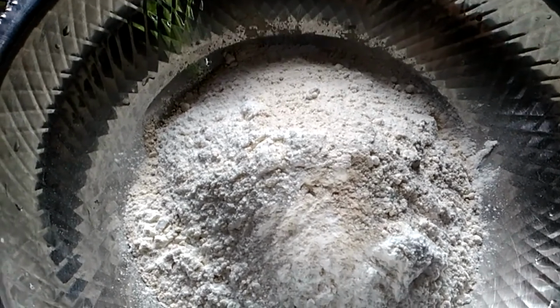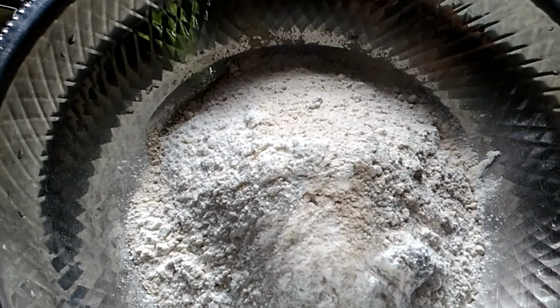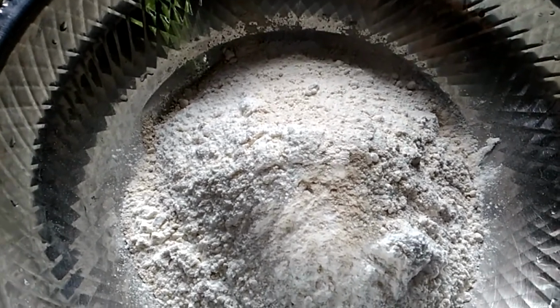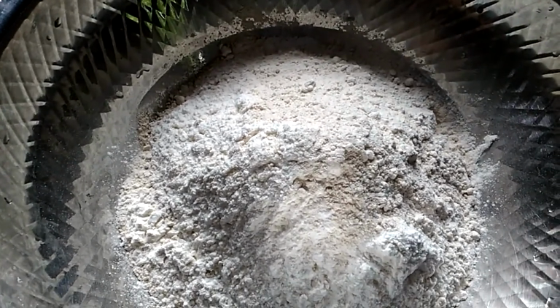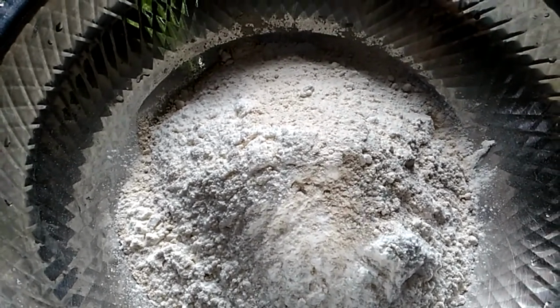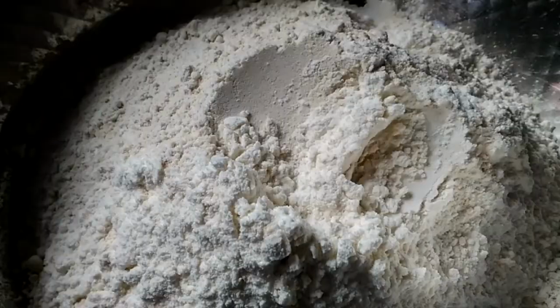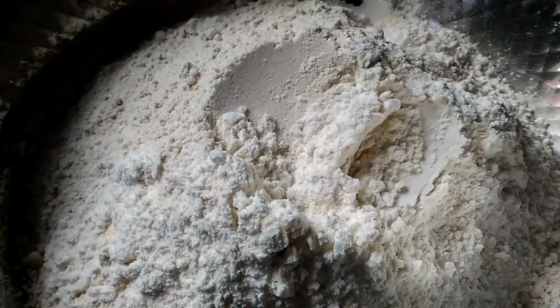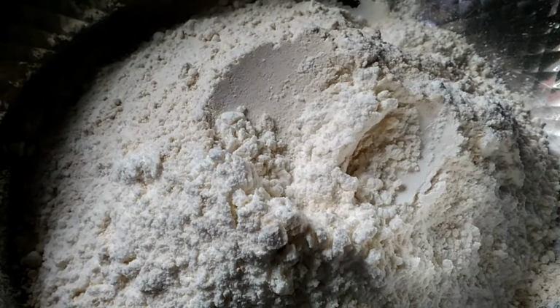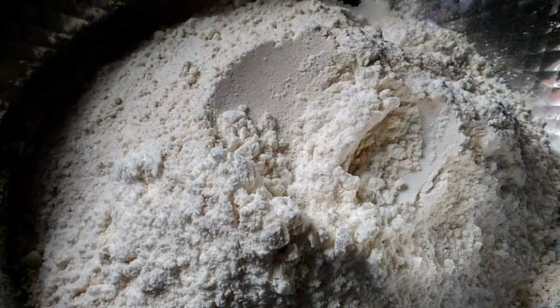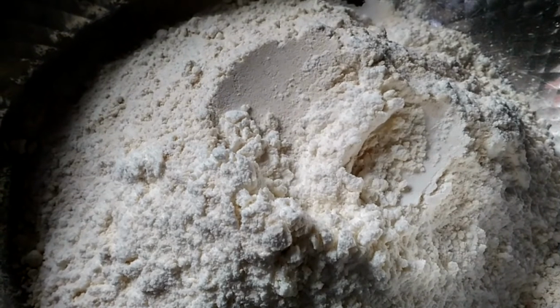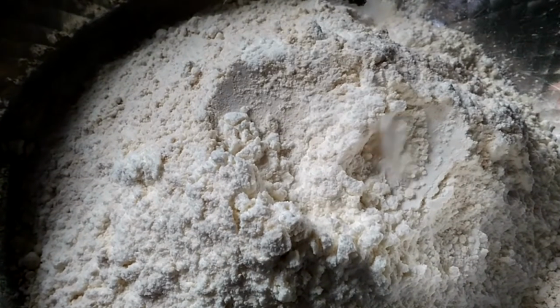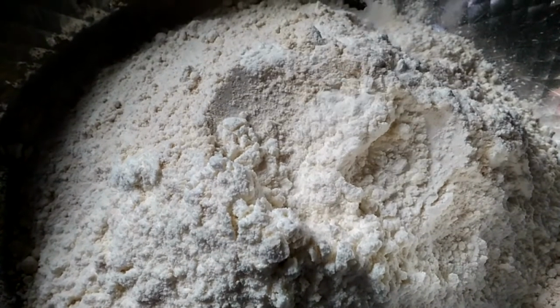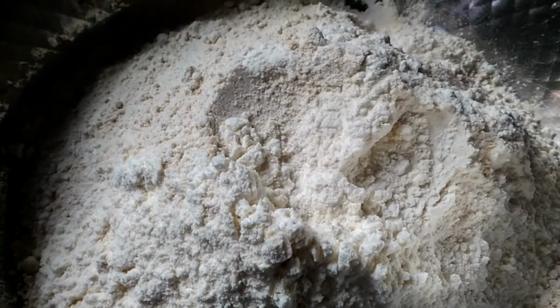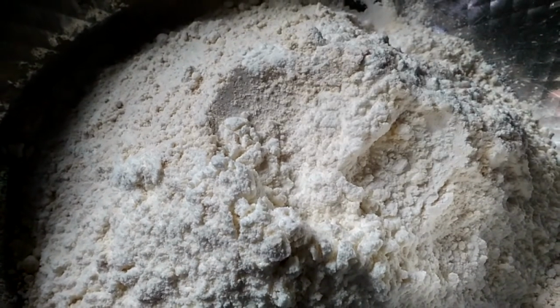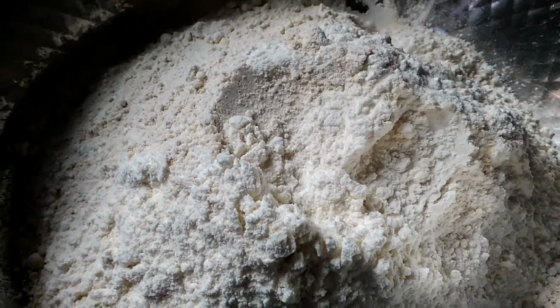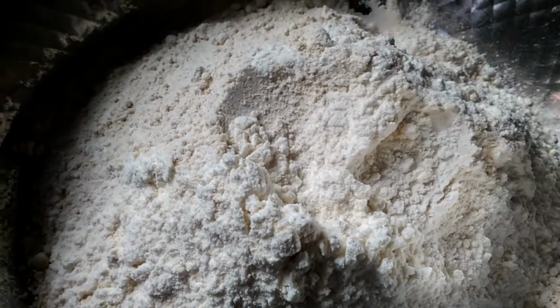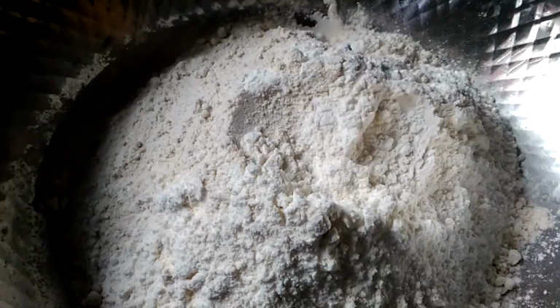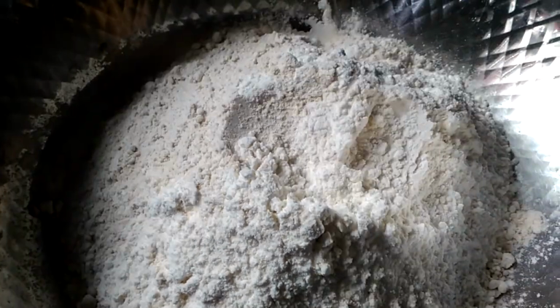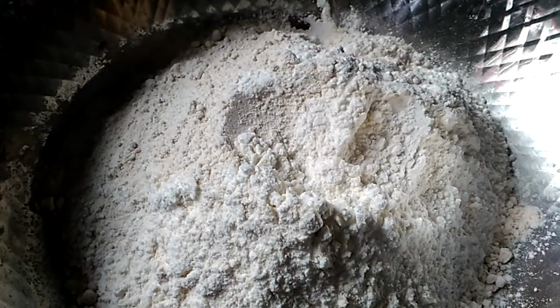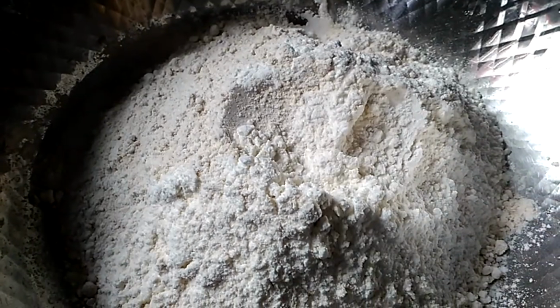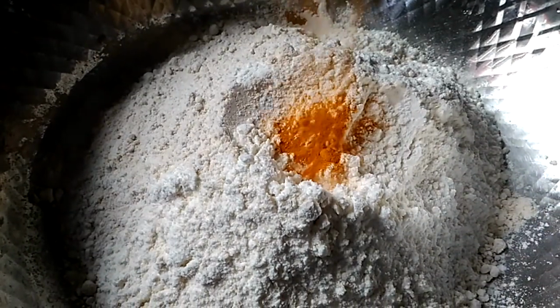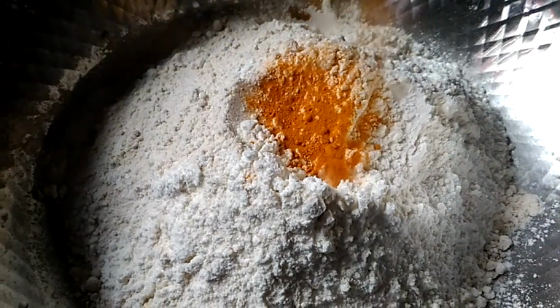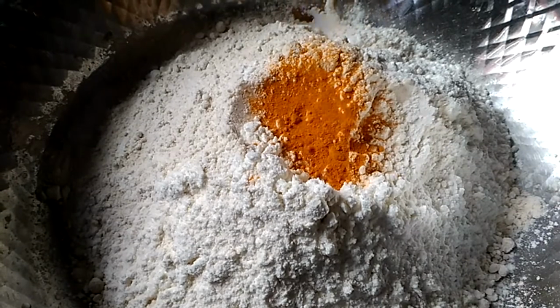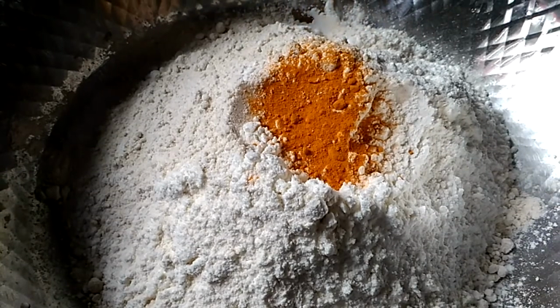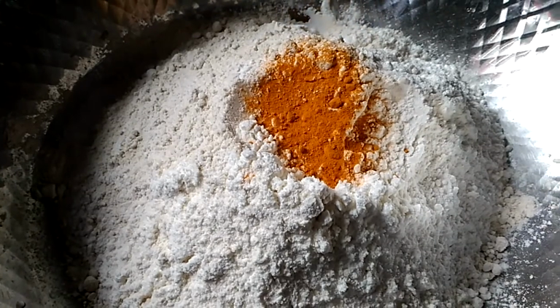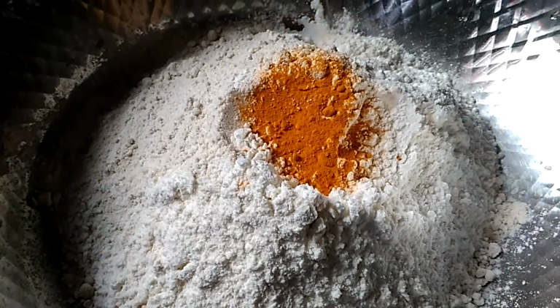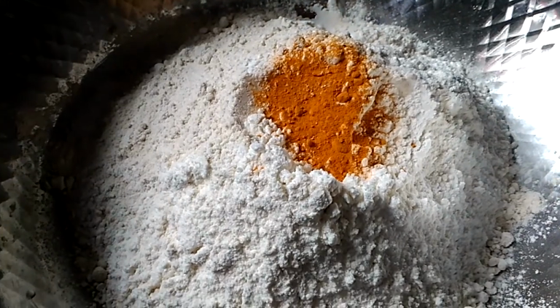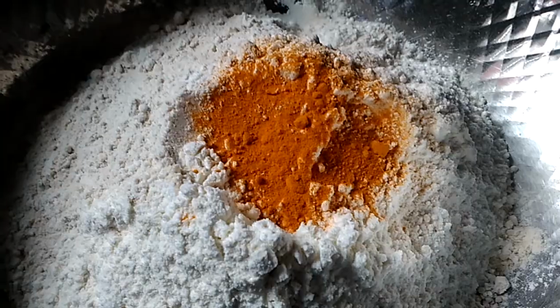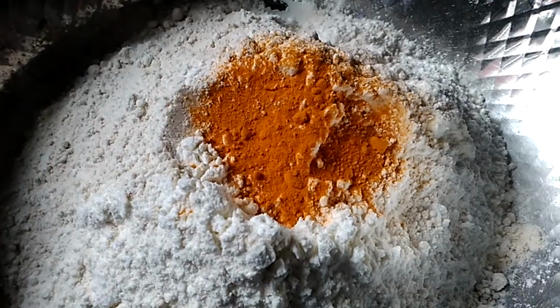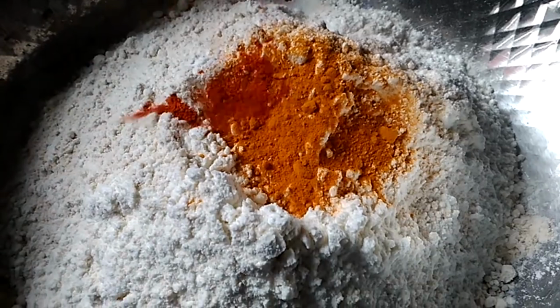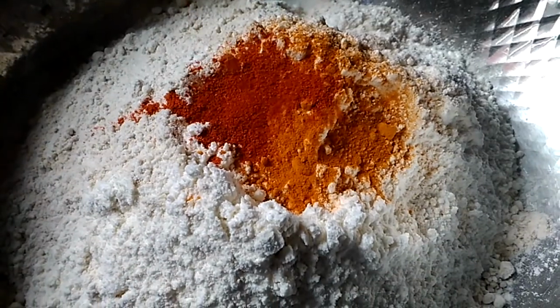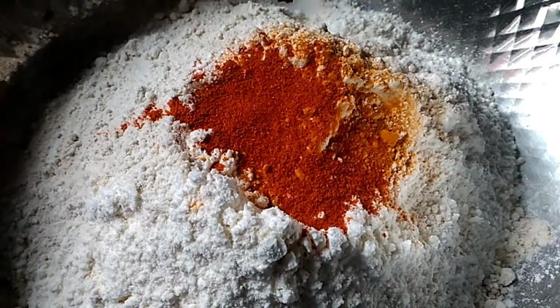Now we're going to make a small cup of tea. We'll put a small cup of tea. I'll just add a small cup of tea.